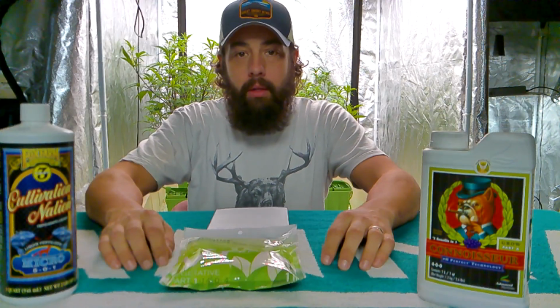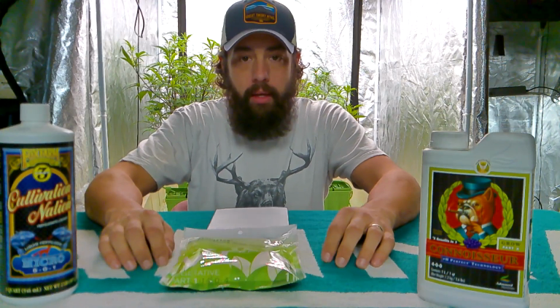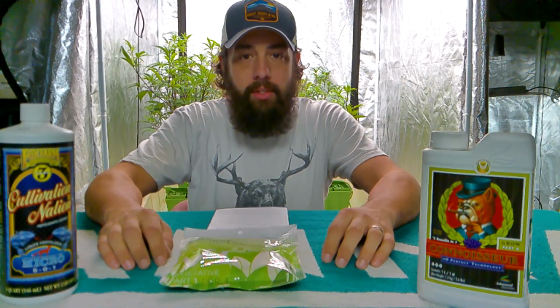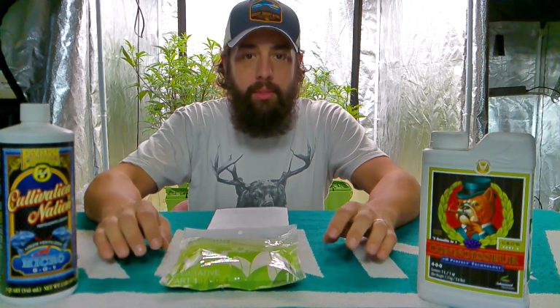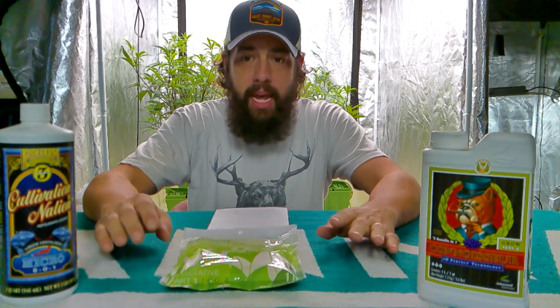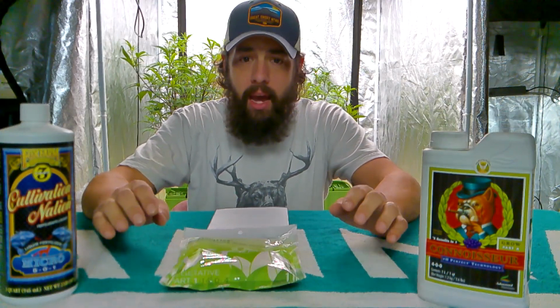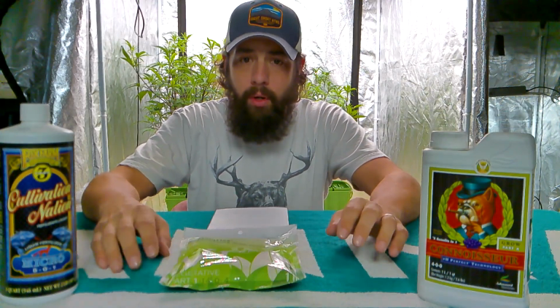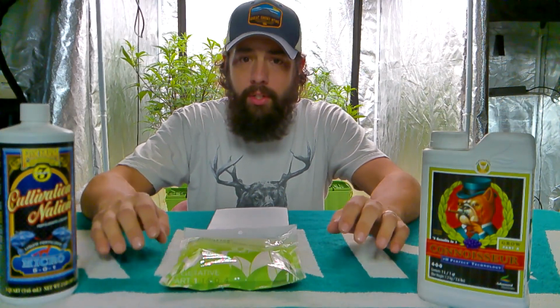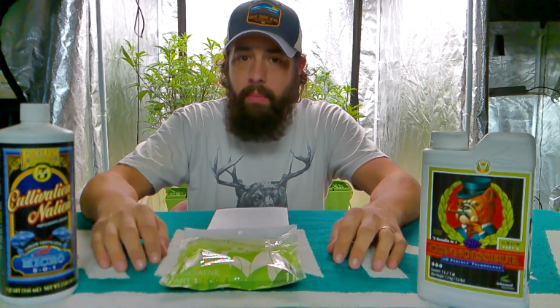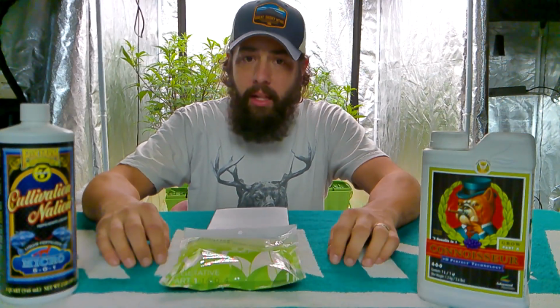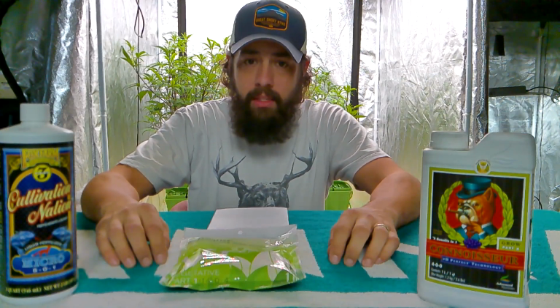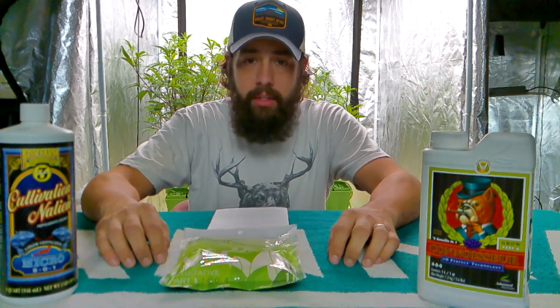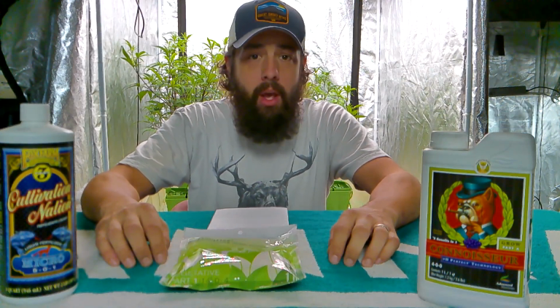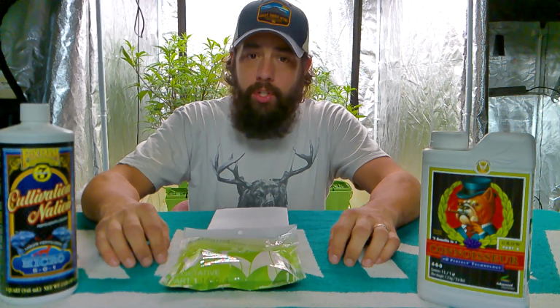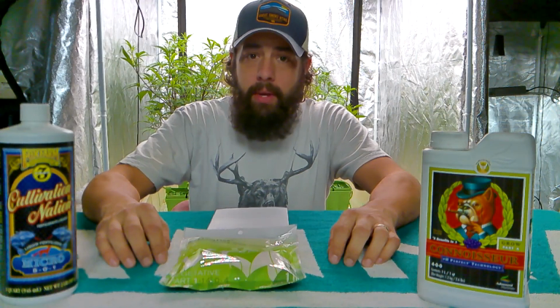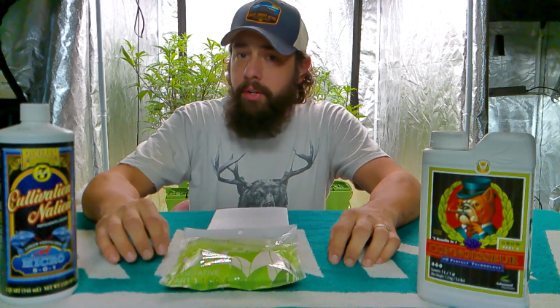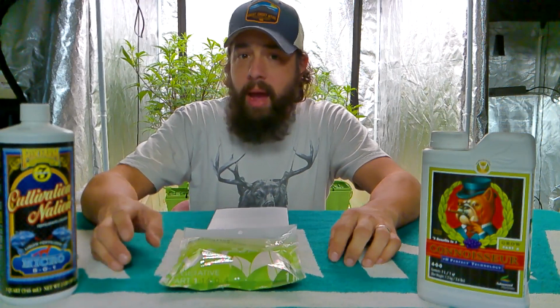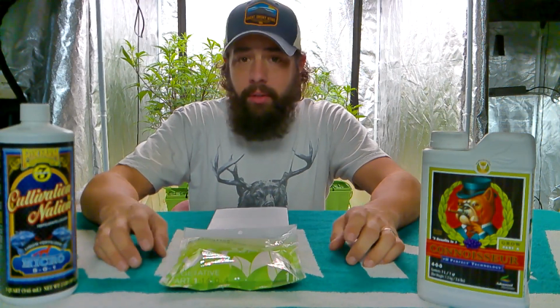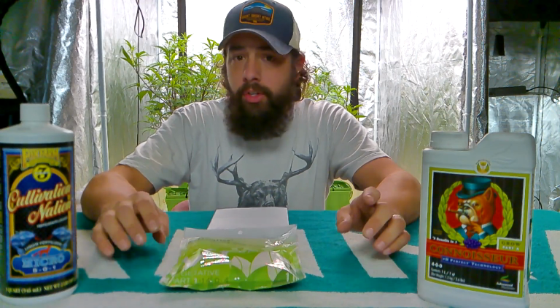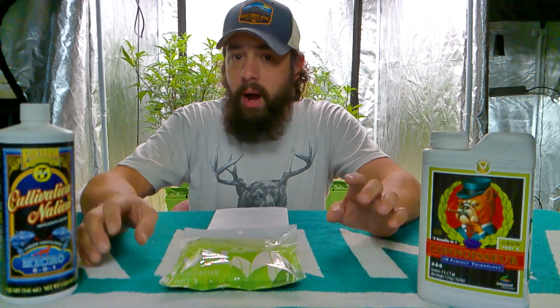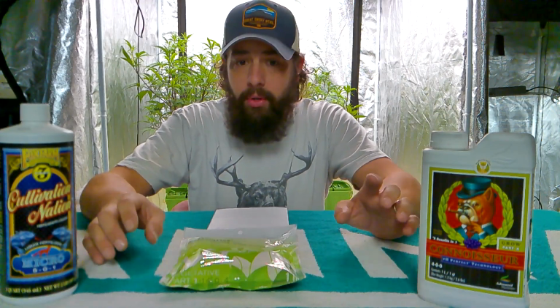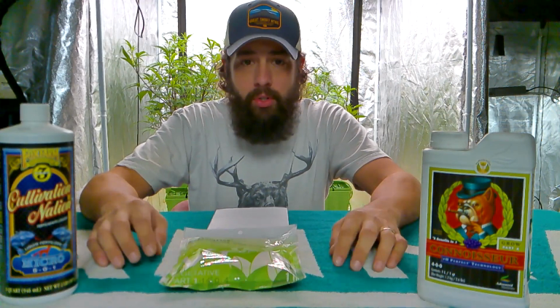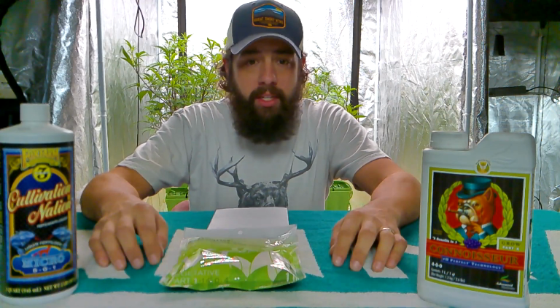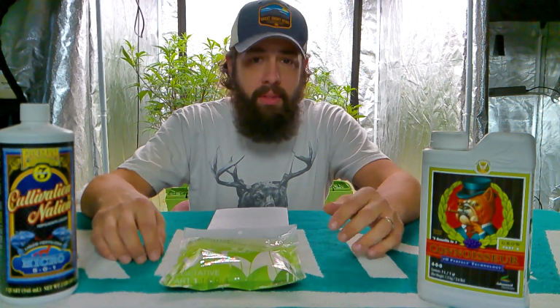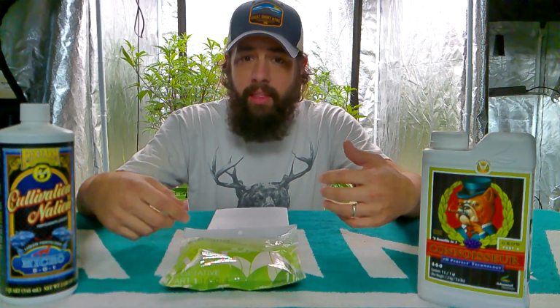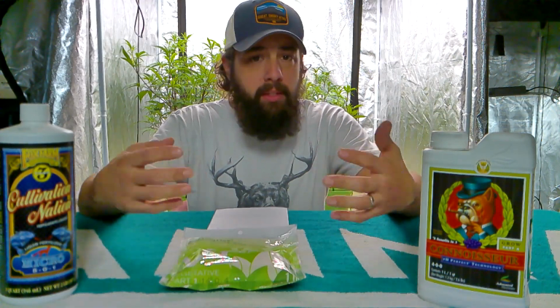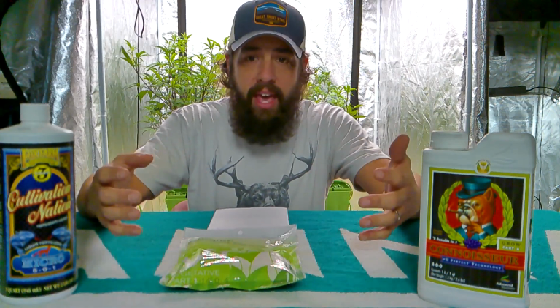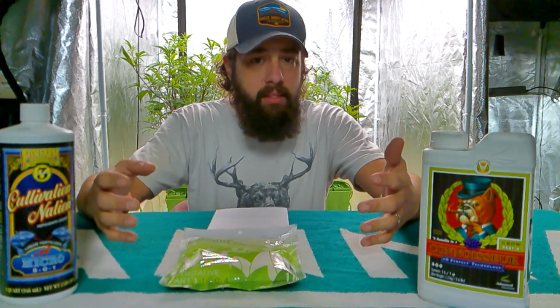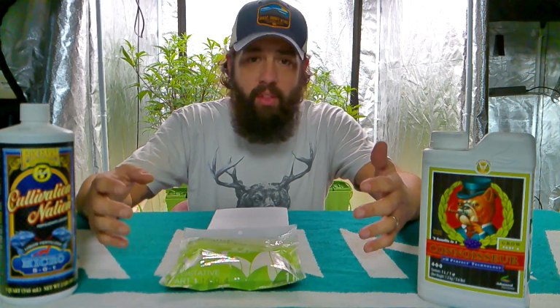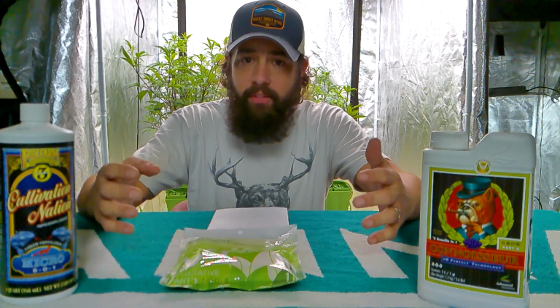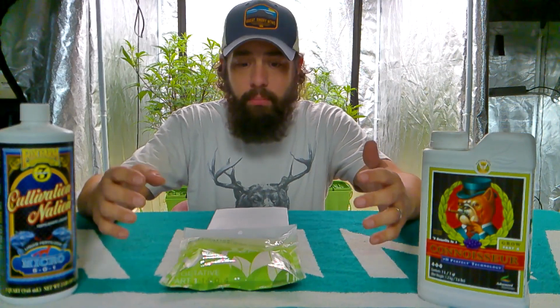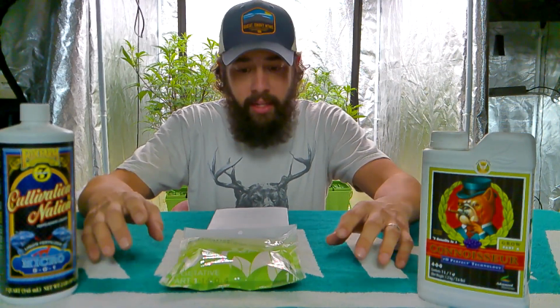Hey guys, so today I wanted to start on my element series, which are going to be all your macros, your micronutrients, everything that's basically the essence of life for your plants.